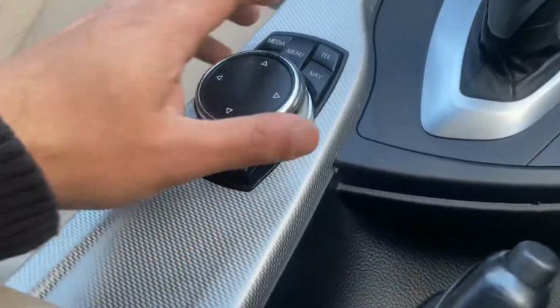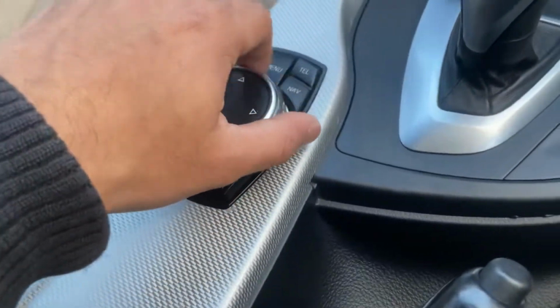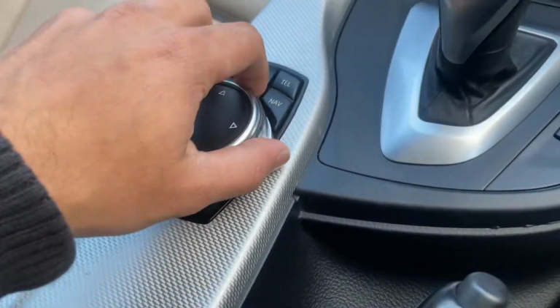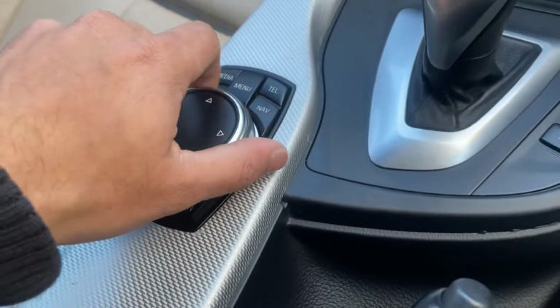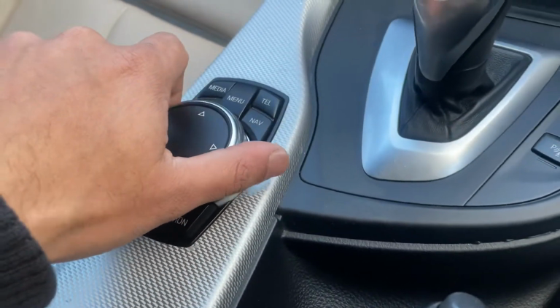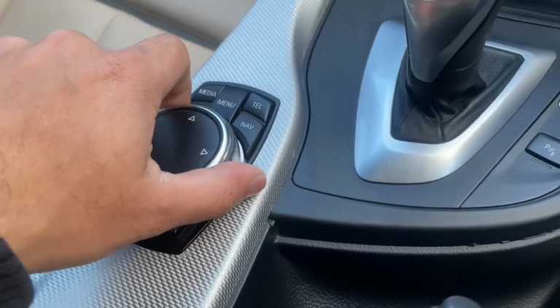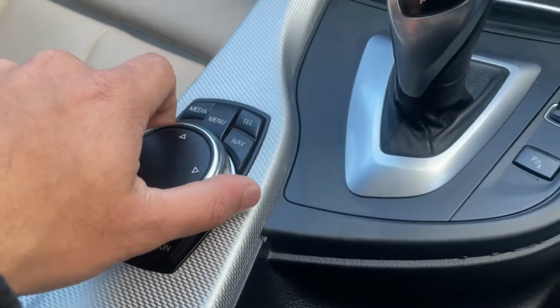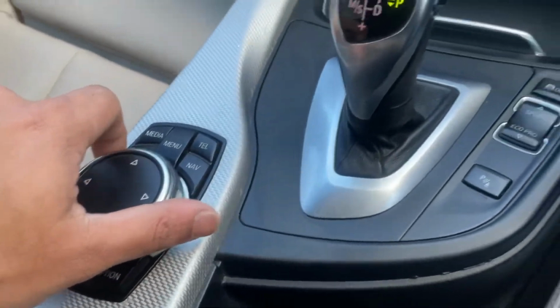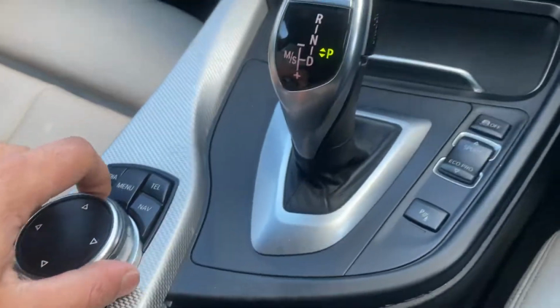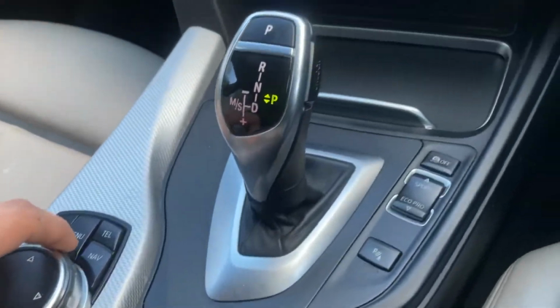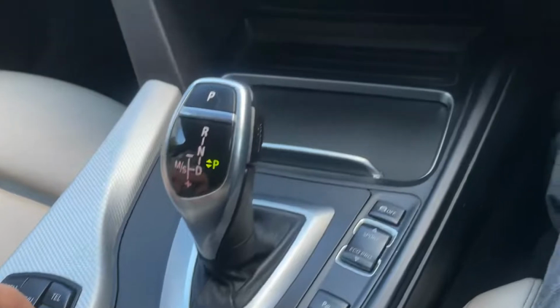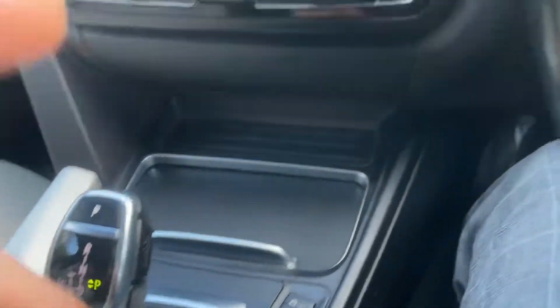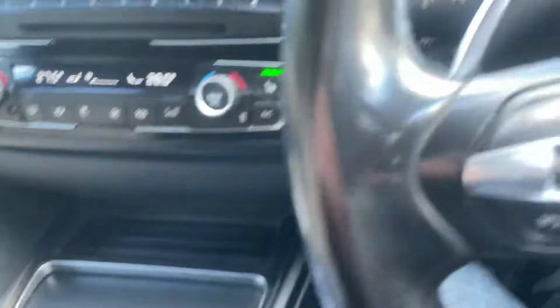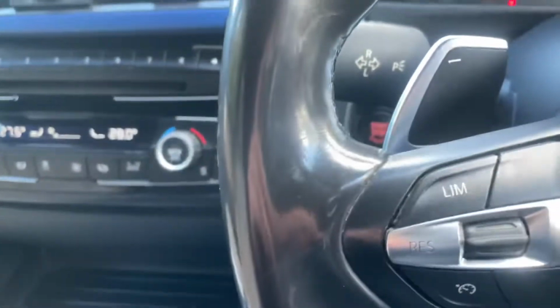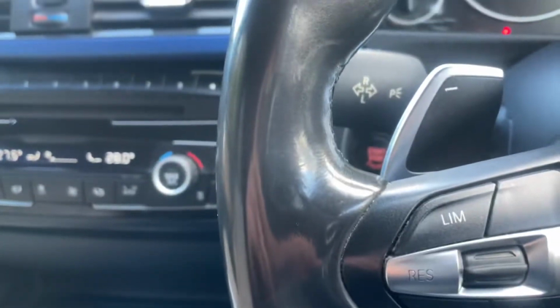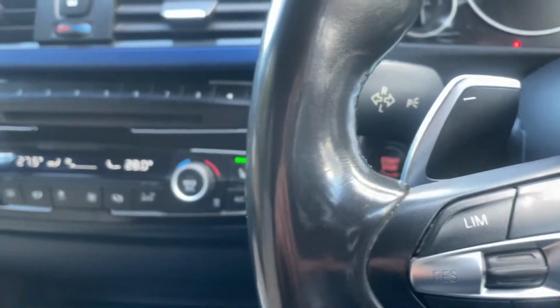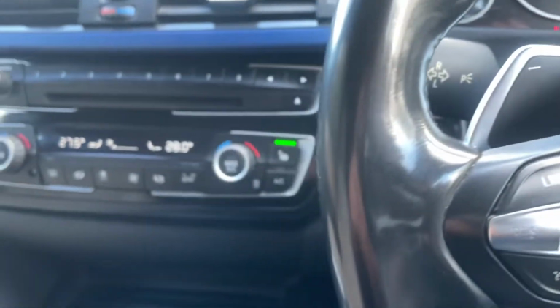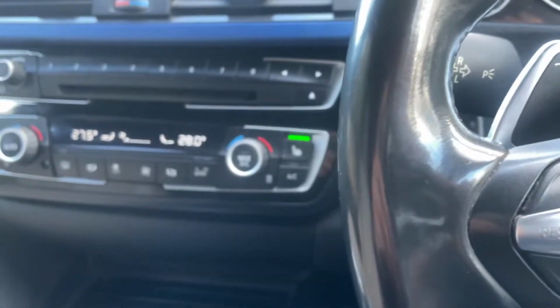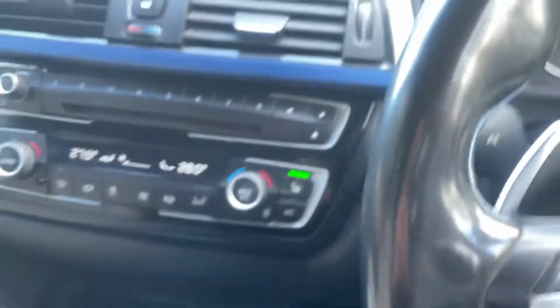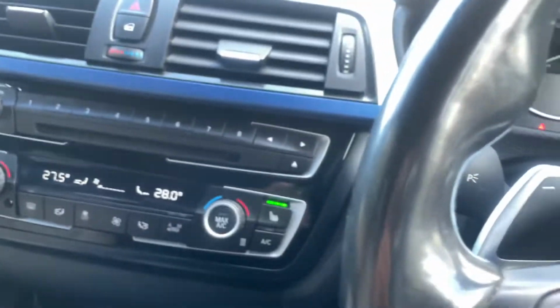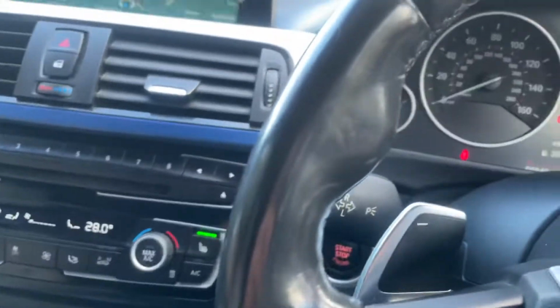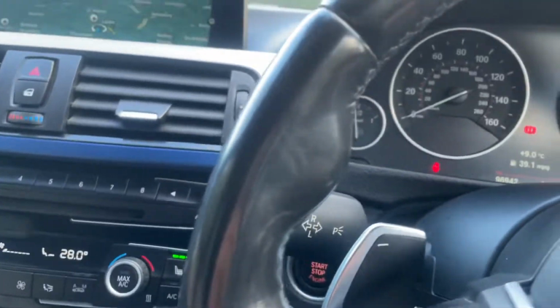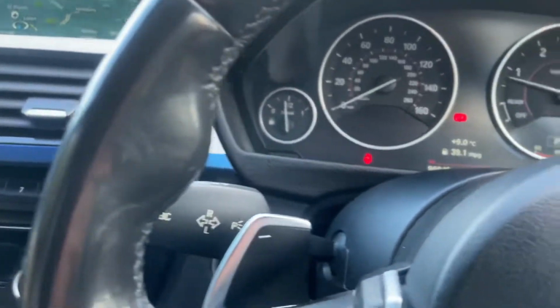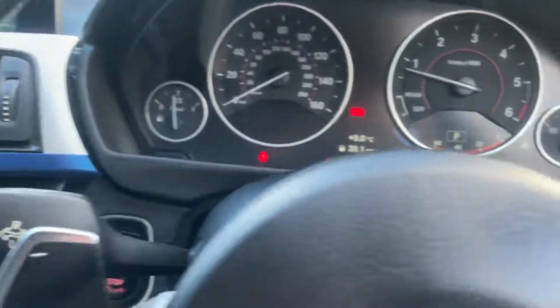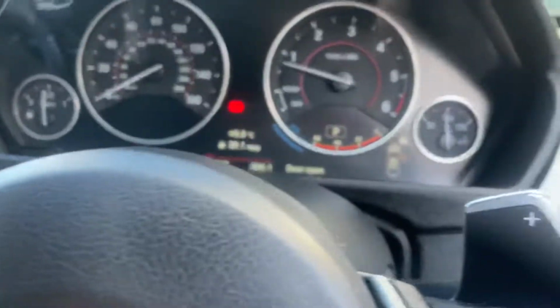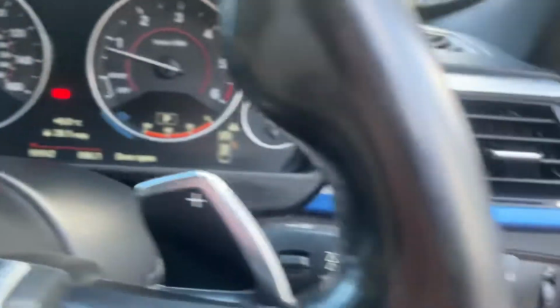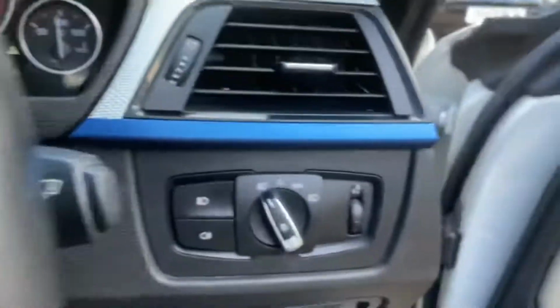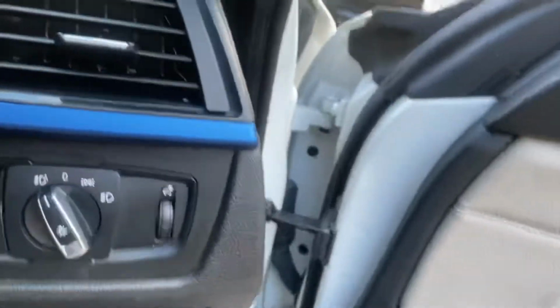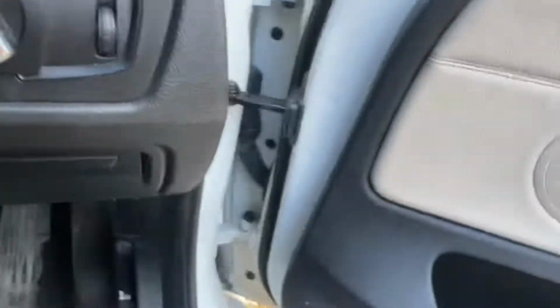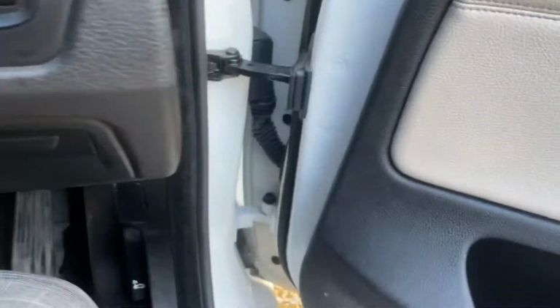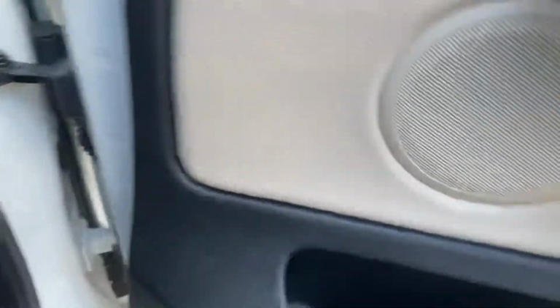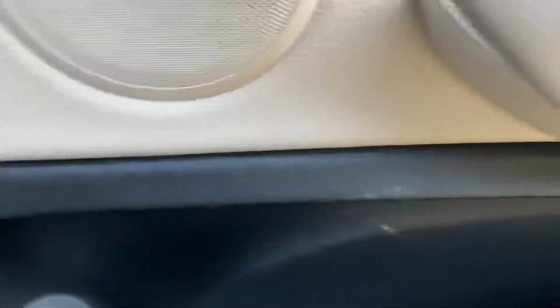And to go through the infotainment system. Now, you can reserve this car for £100, which is fully refundable — terms and conditions do apply.